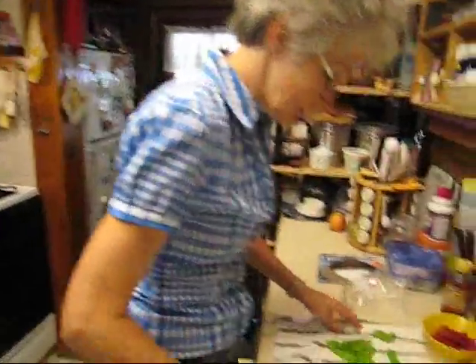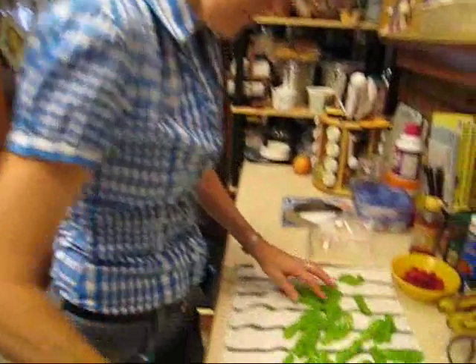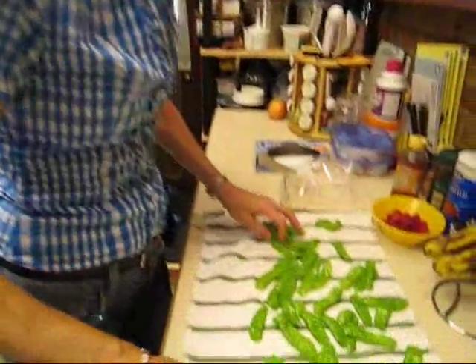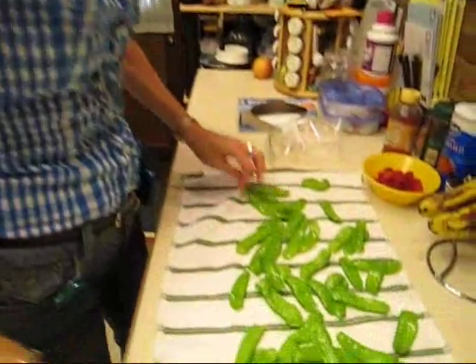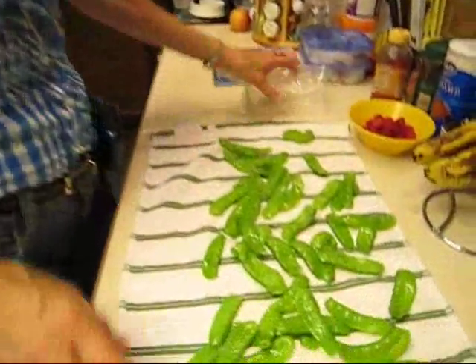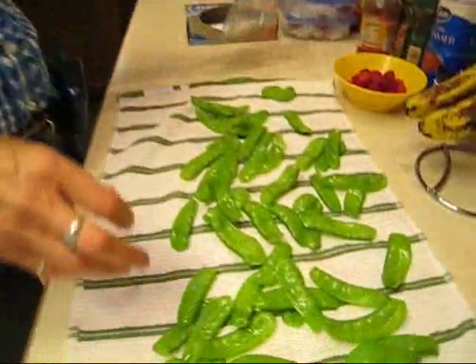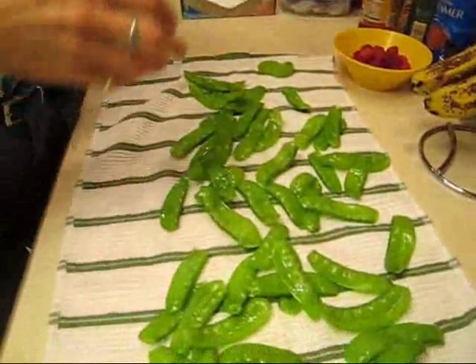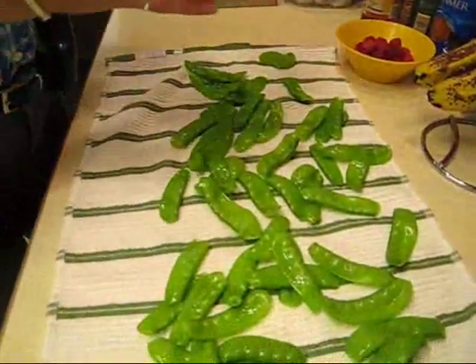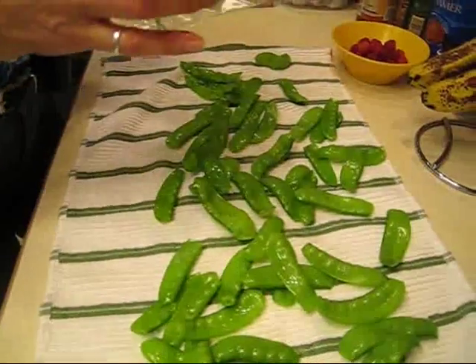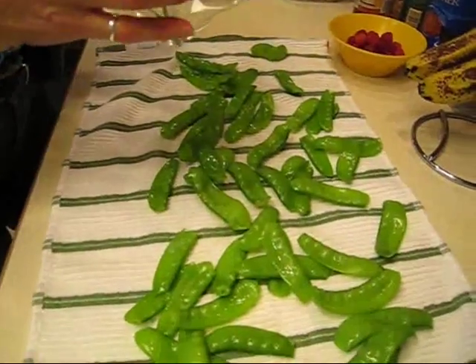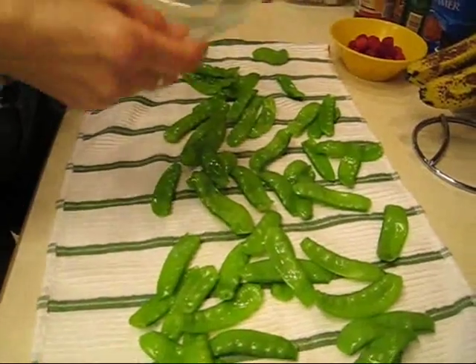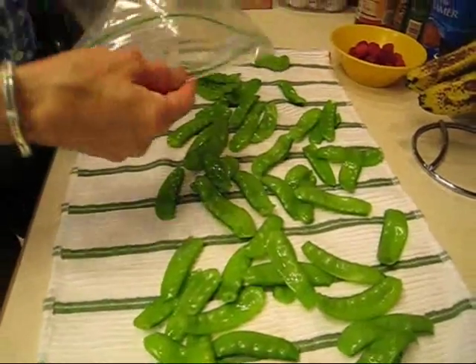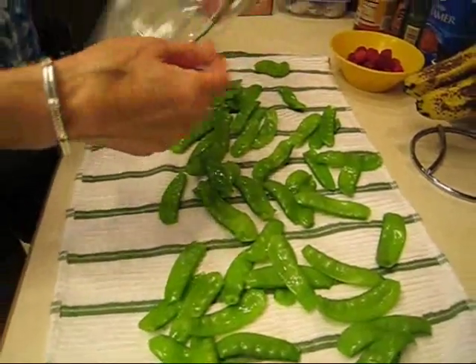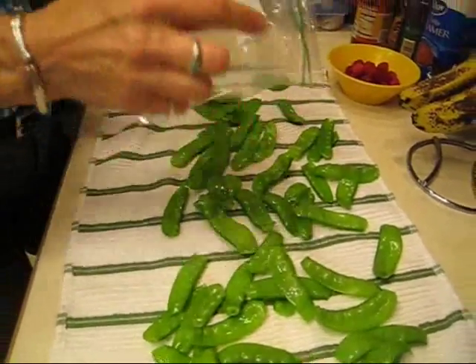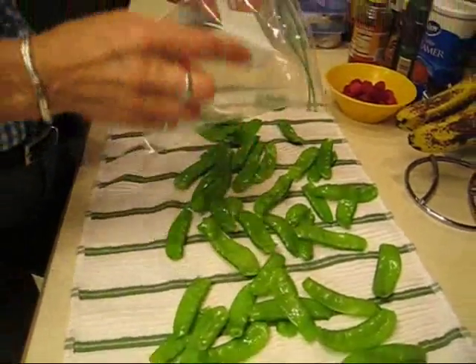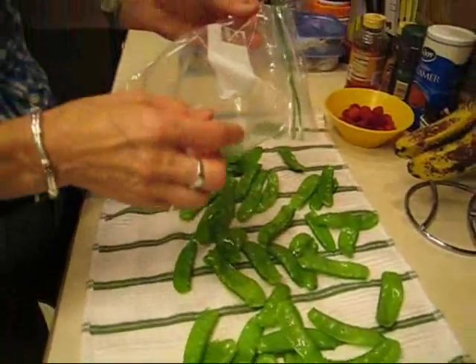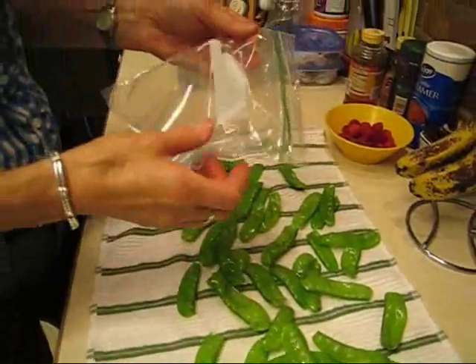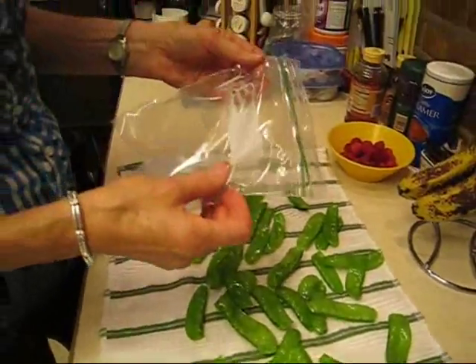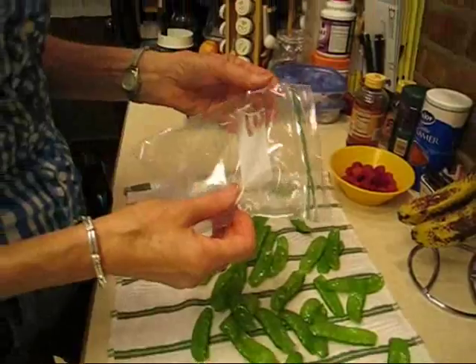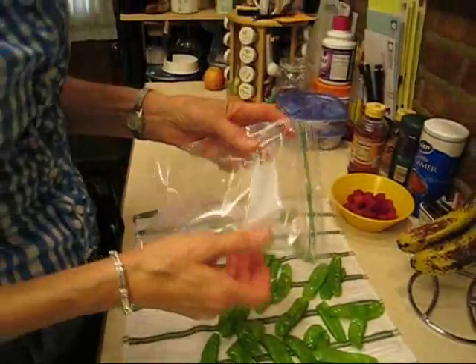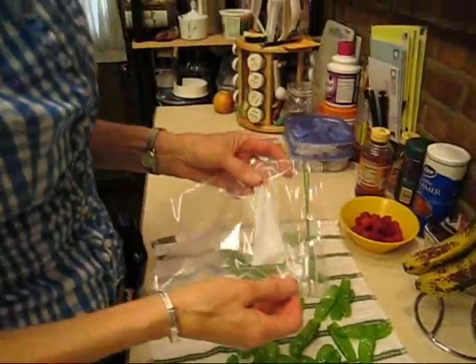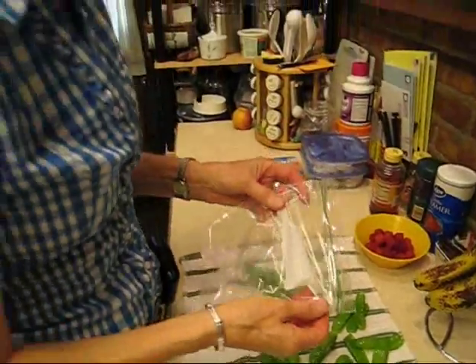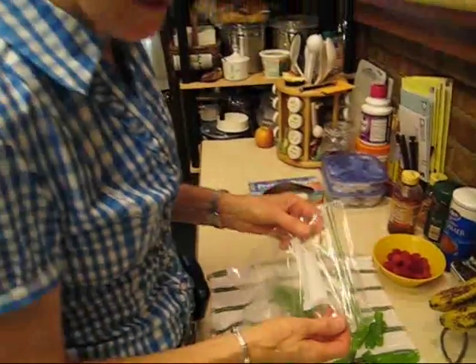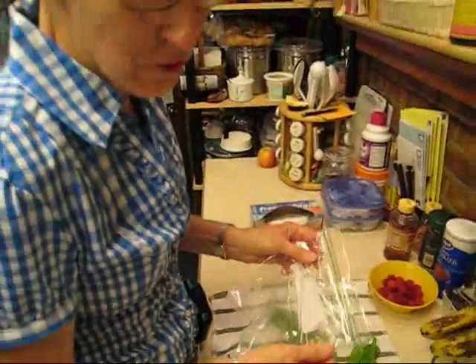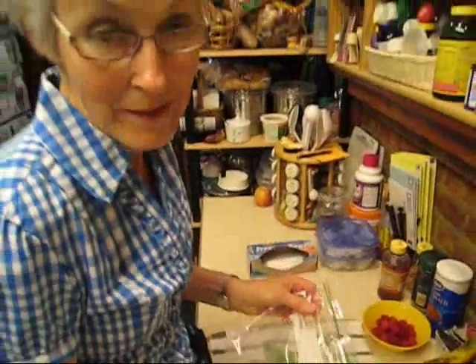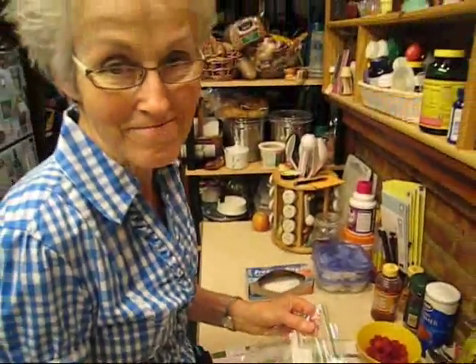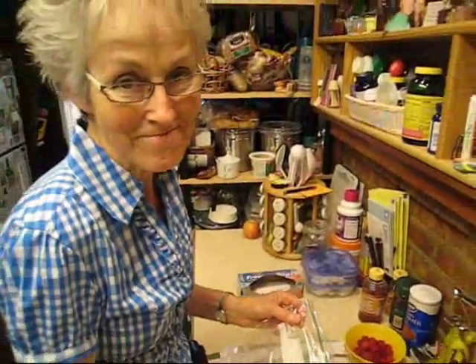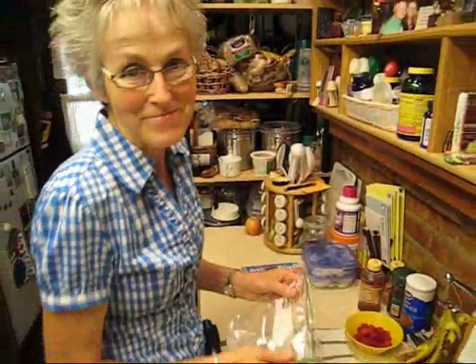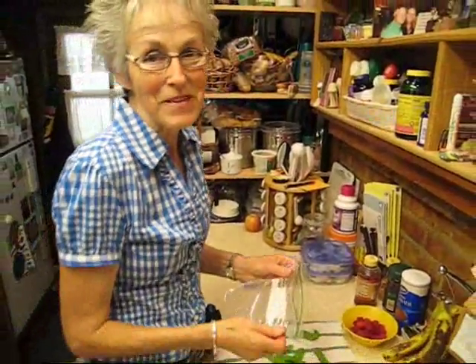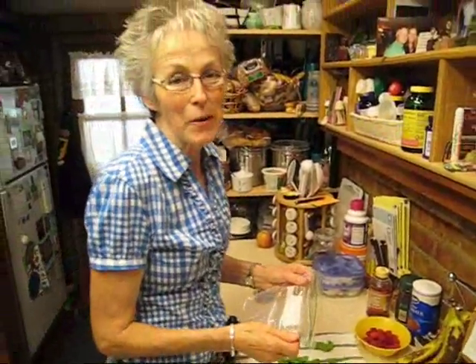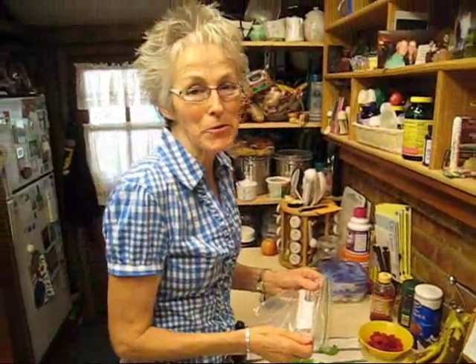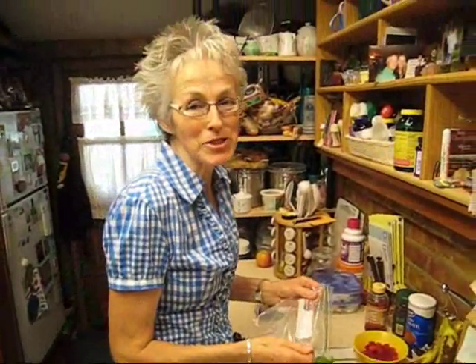Once they're dry, into the plastic bag they go. Mark it with what they are and the date you made them. Happy crunching!